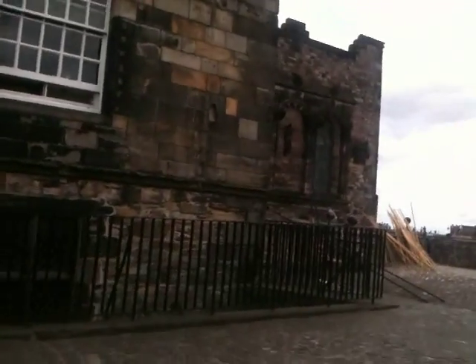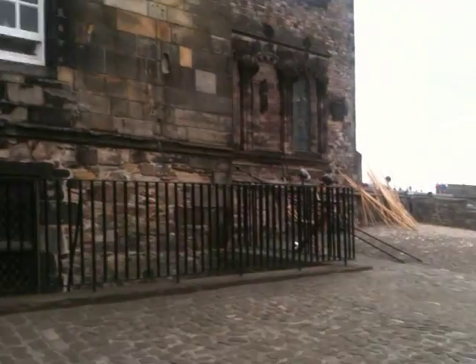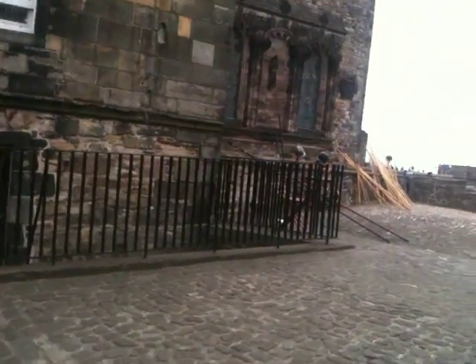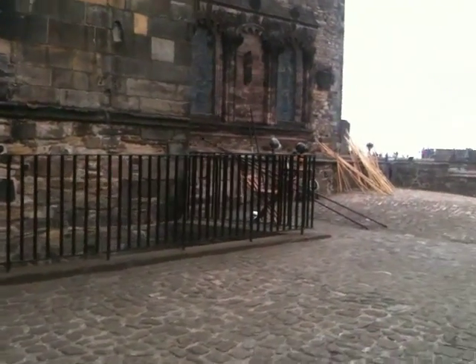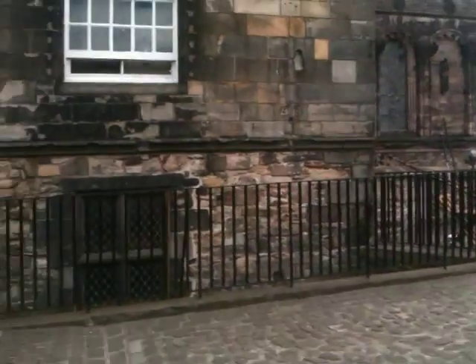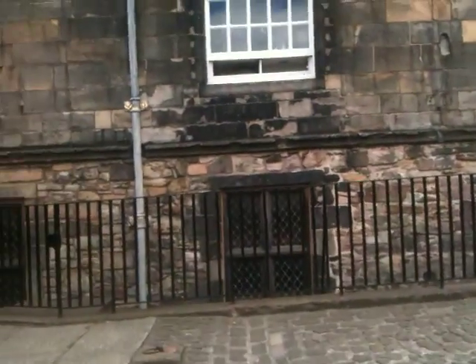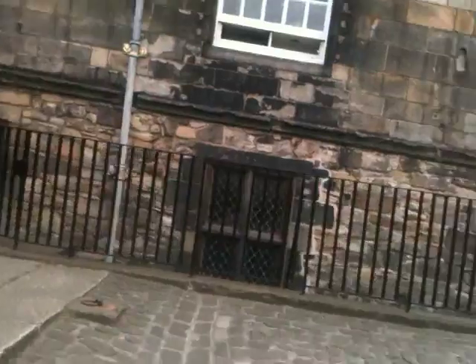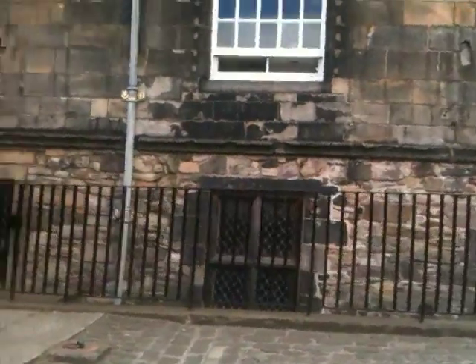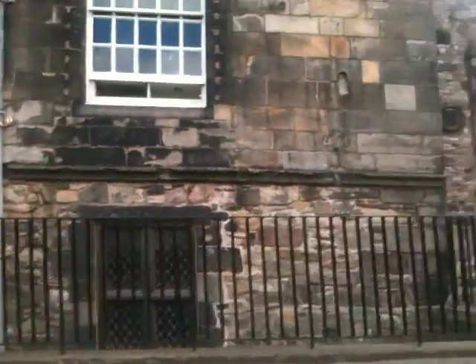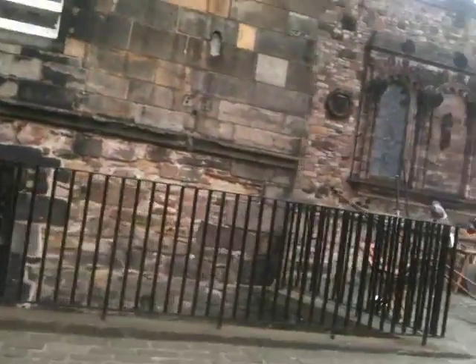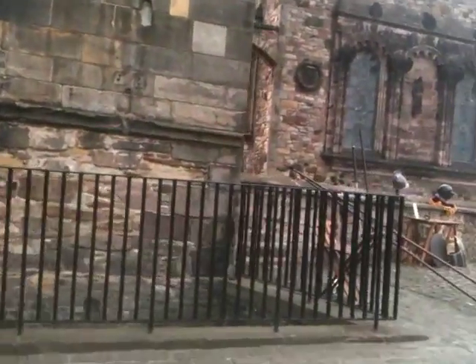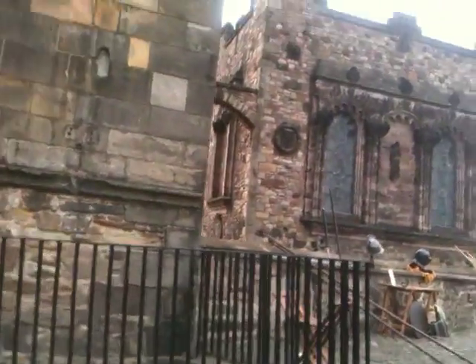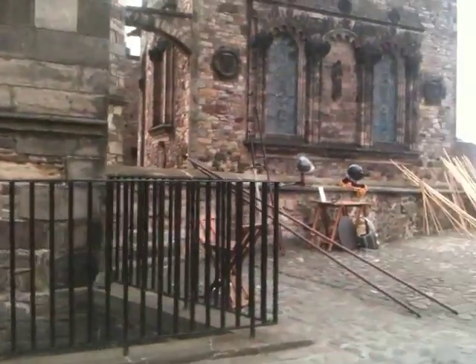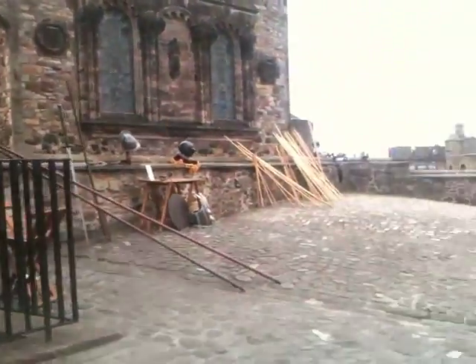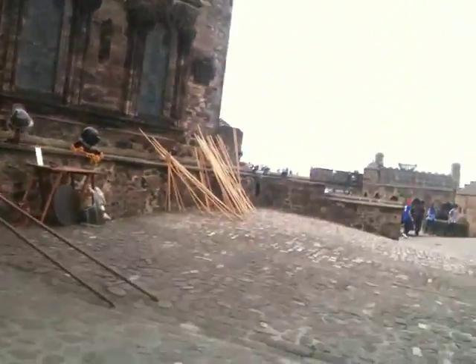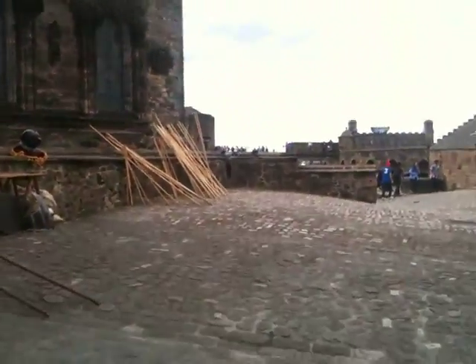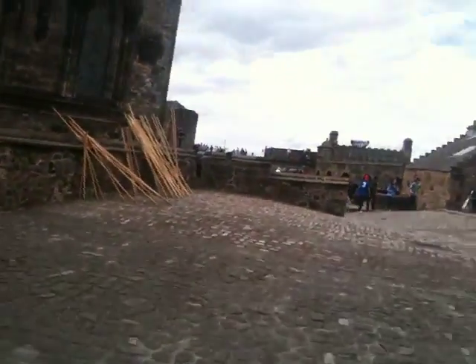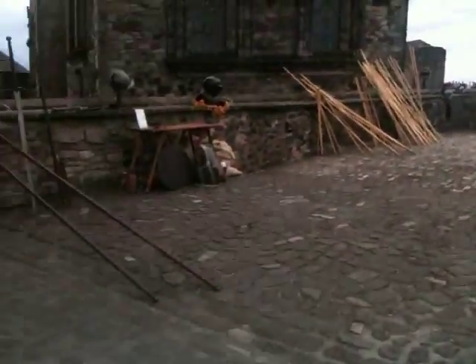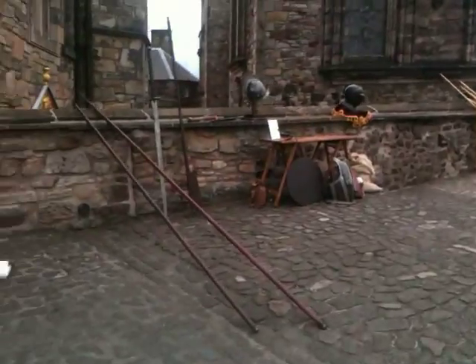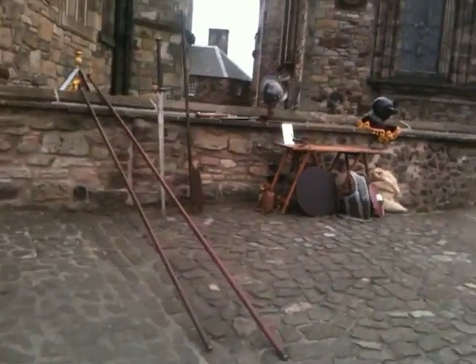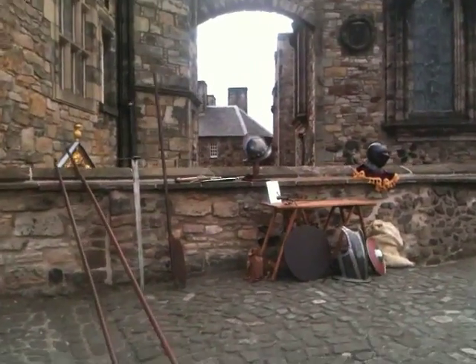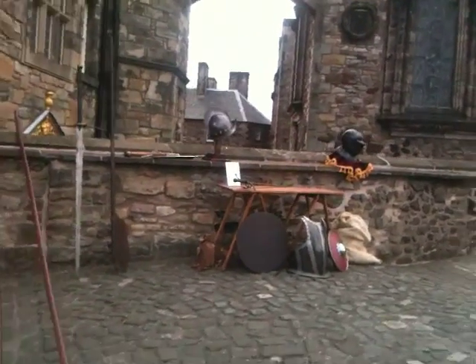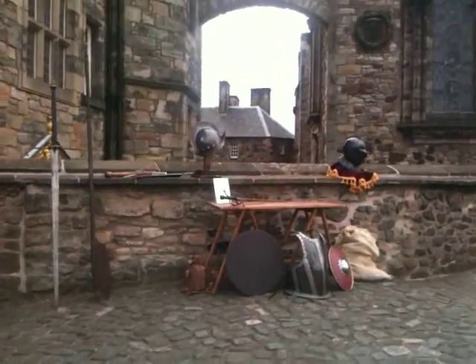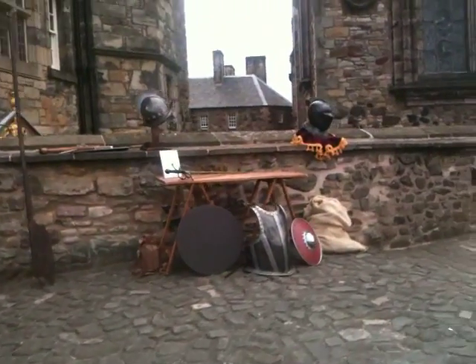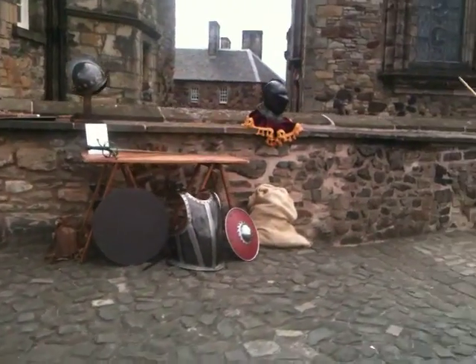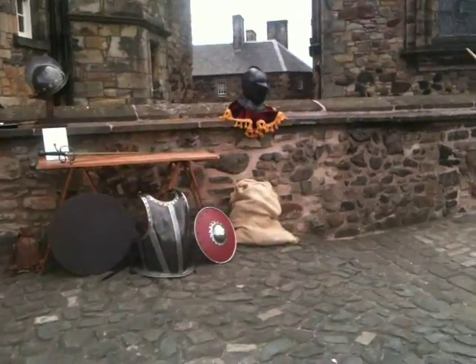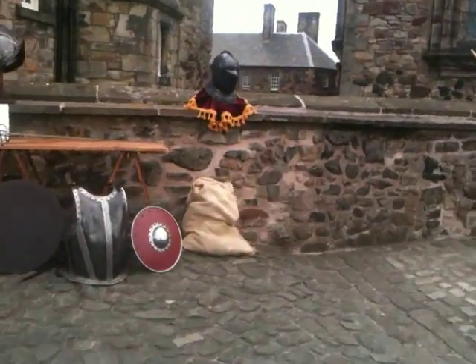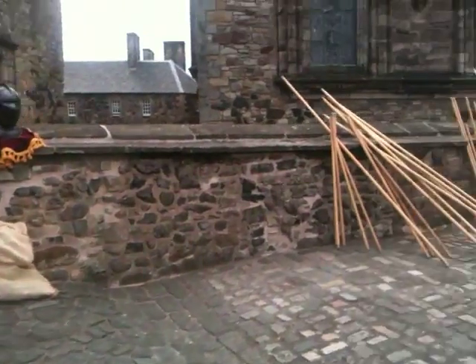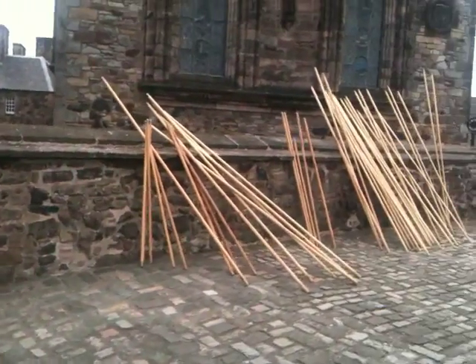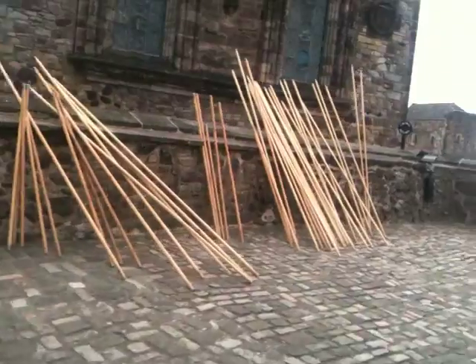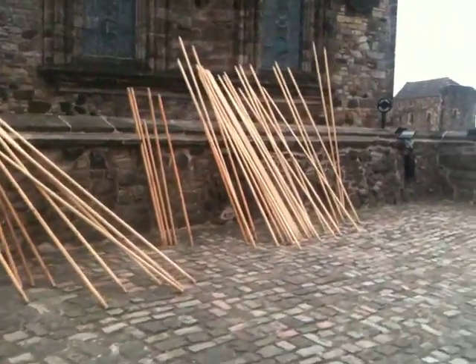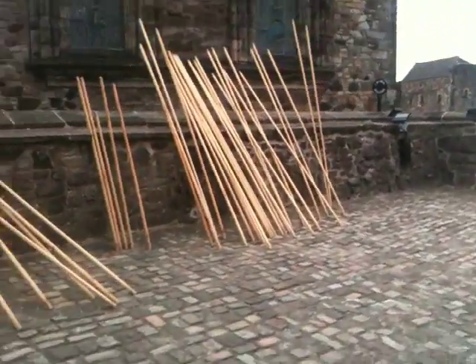So yeah, that's the castle from this angle. I'll try from the other angle in a minute. So you can see the helmets there, and the armour, and the pikes.